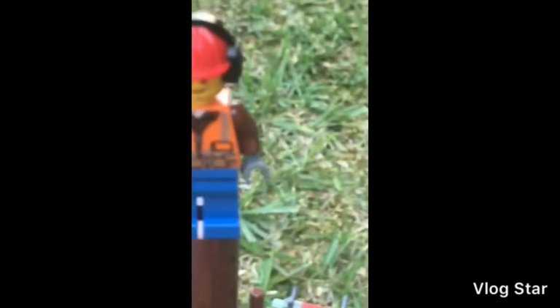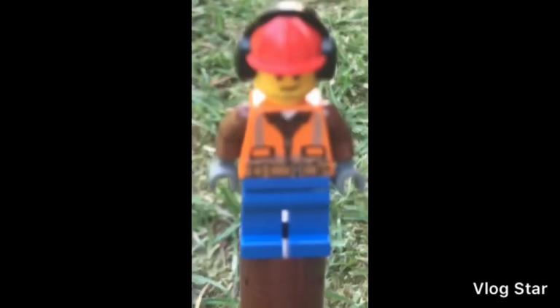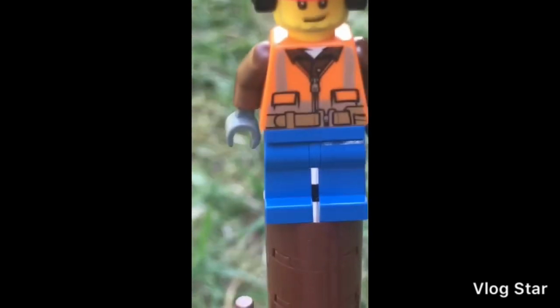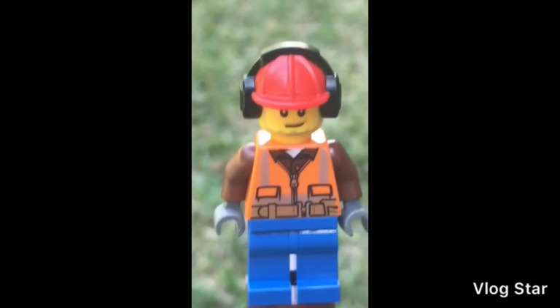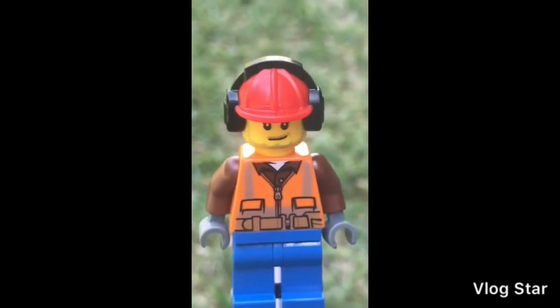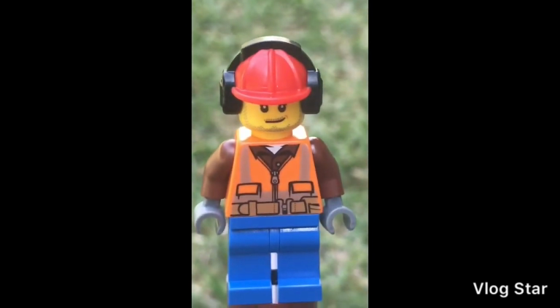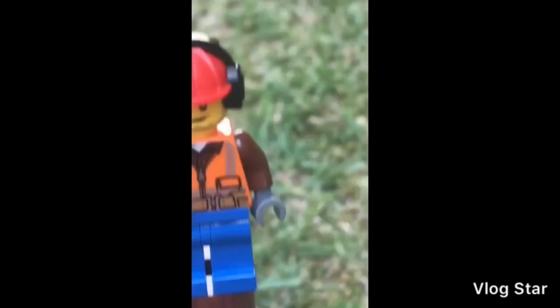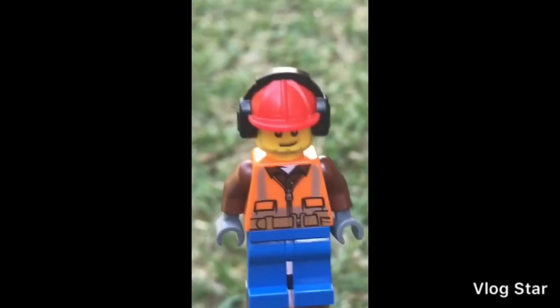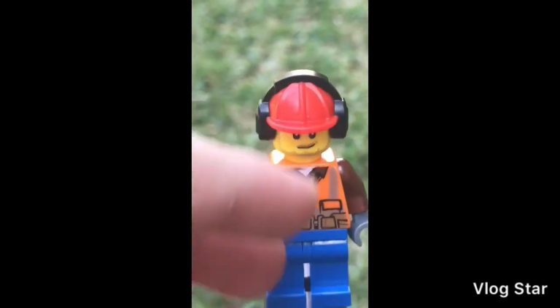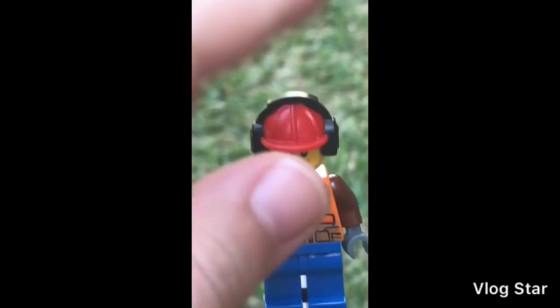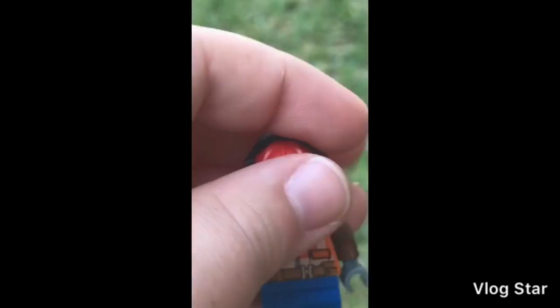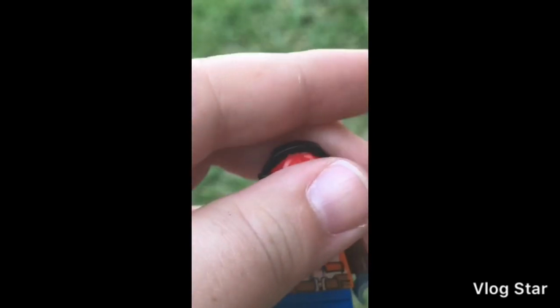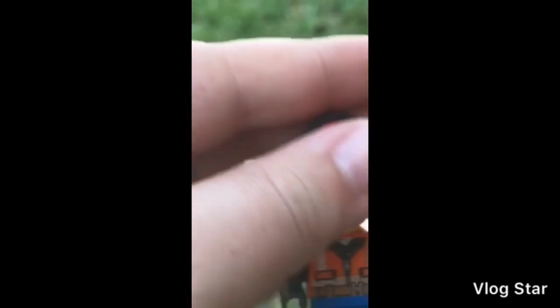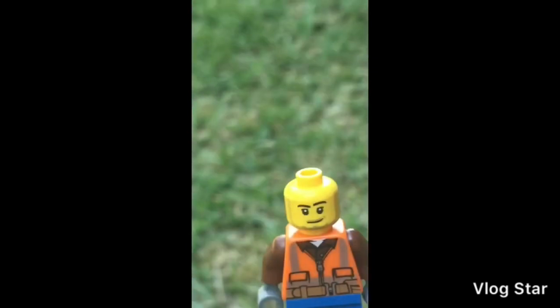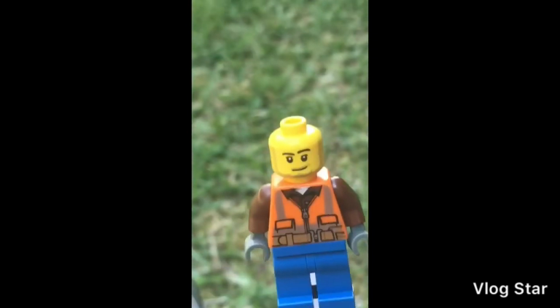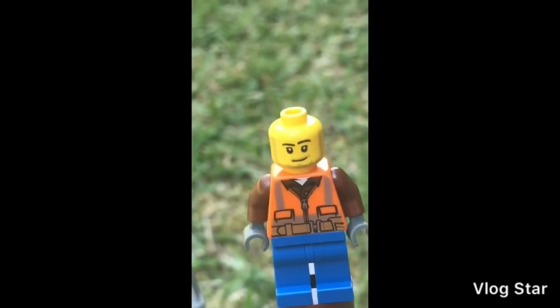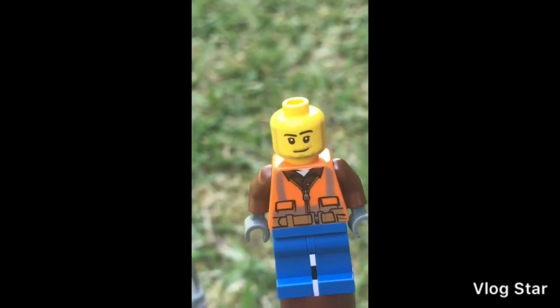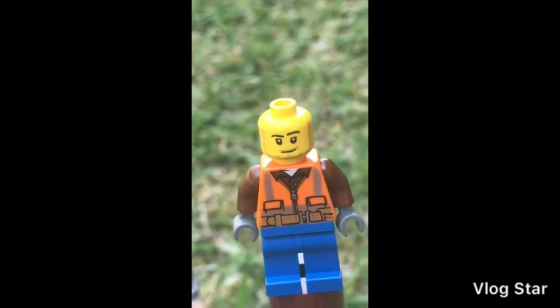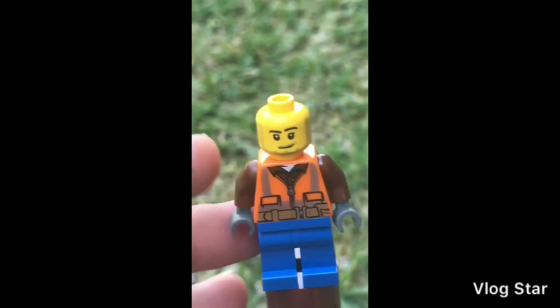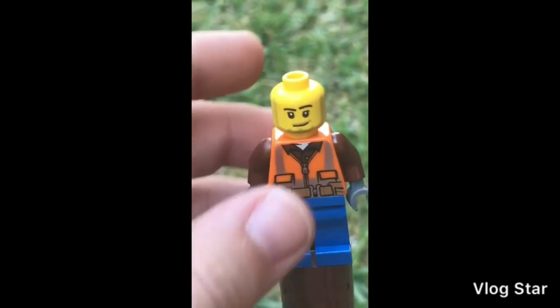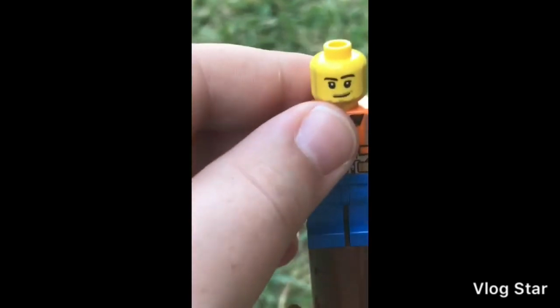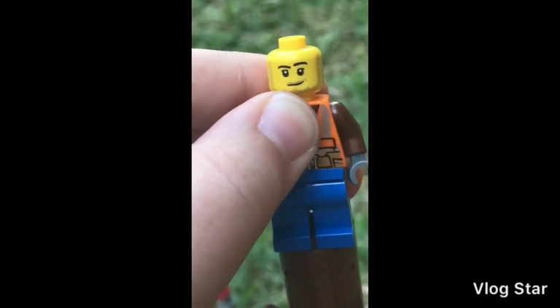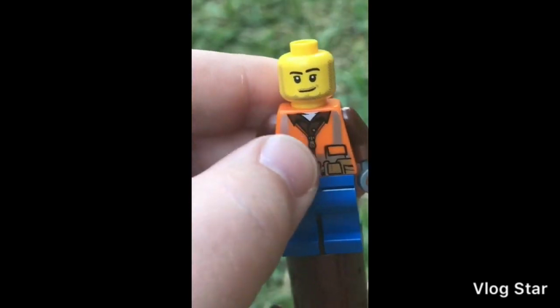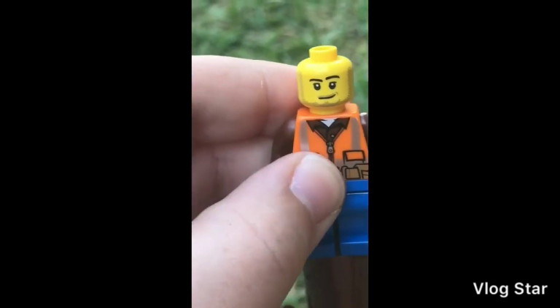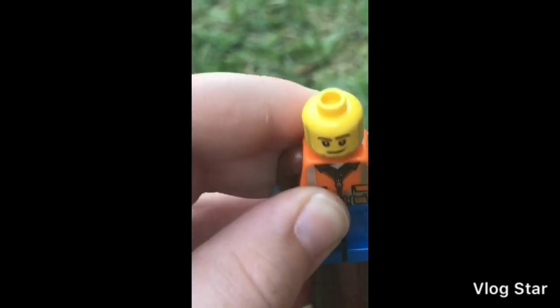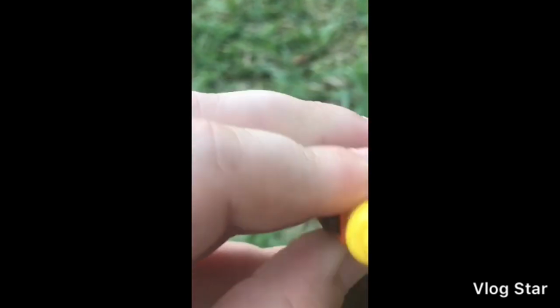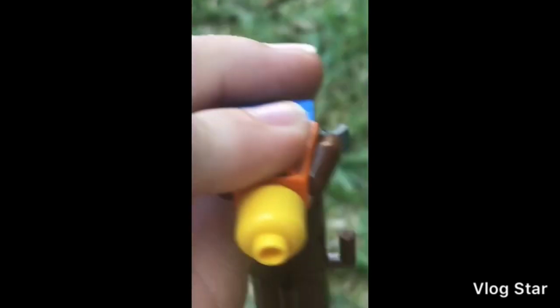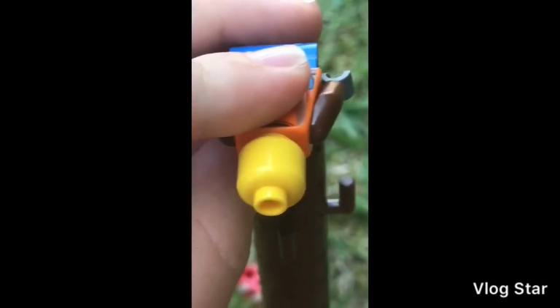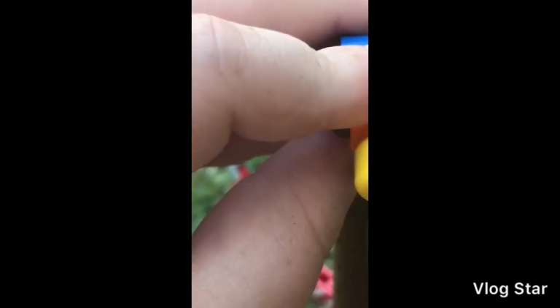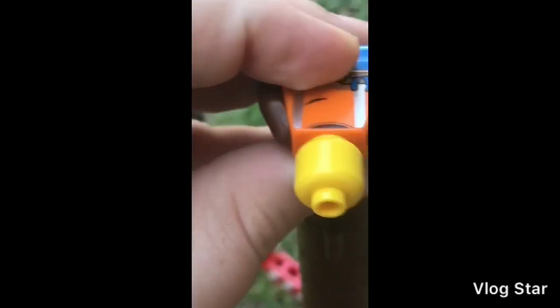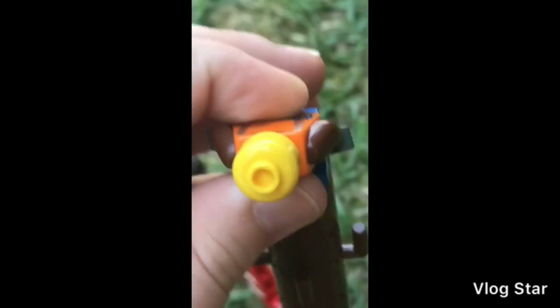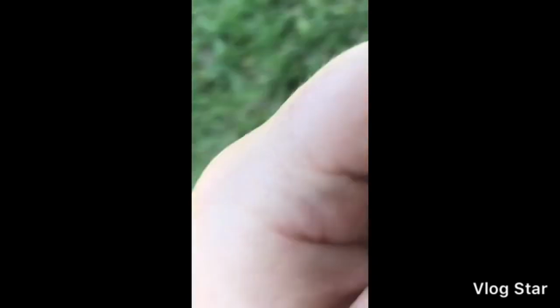If I set him down — that face is pretty common for a lot of workers in the Lego City line. It has the beard and just the regular smile with the crease, and then nothing on the edges.